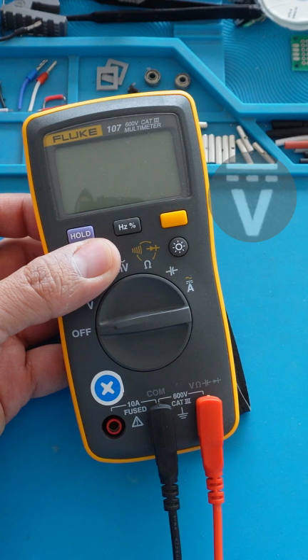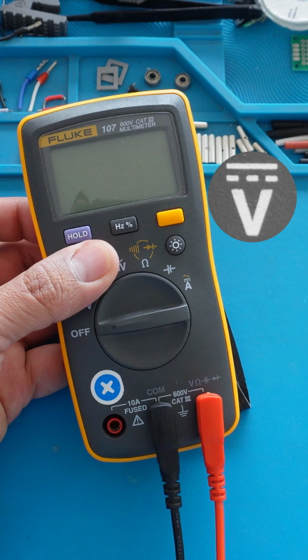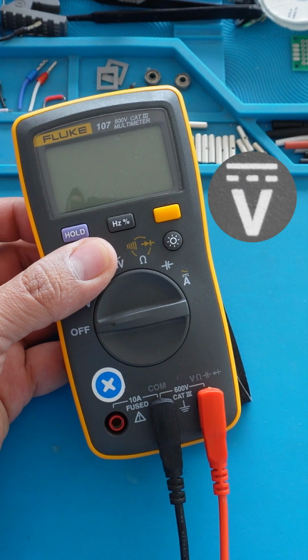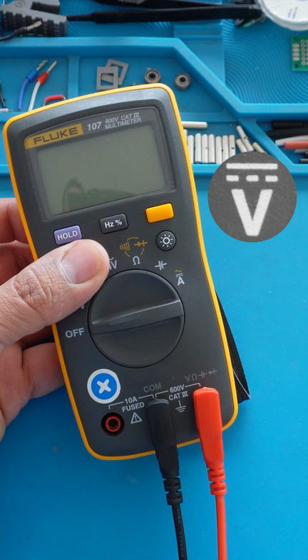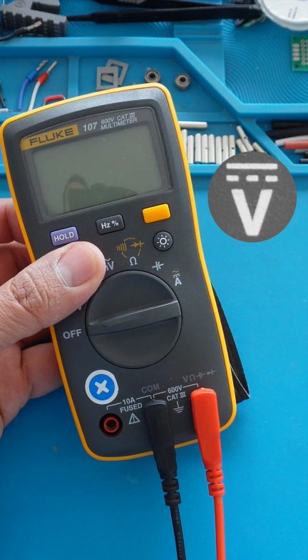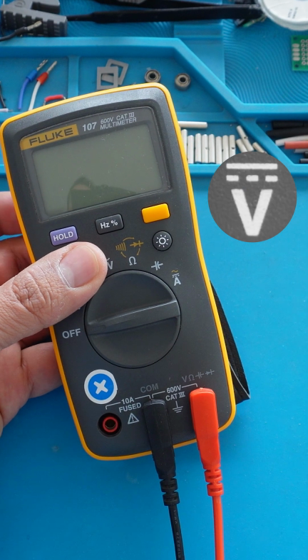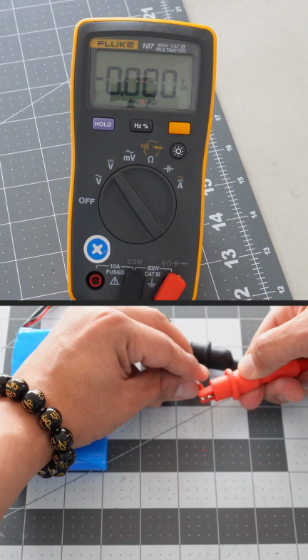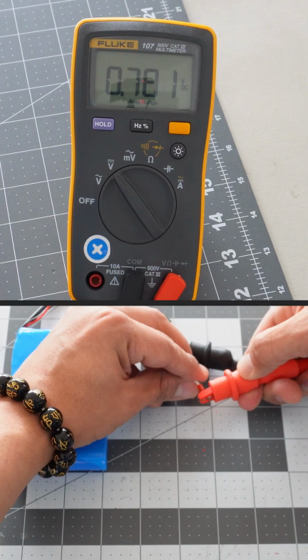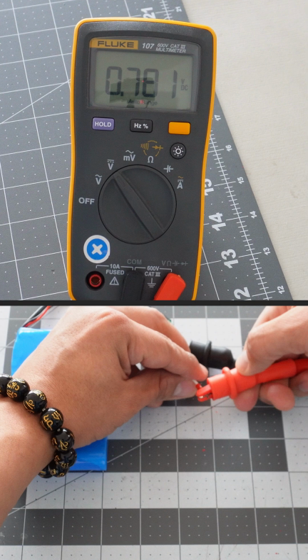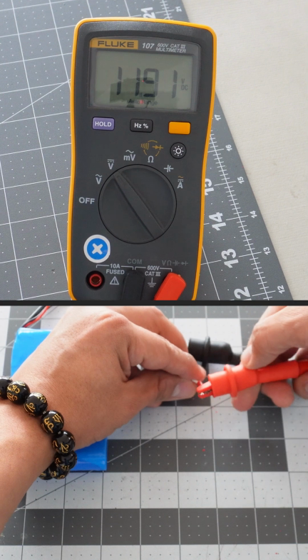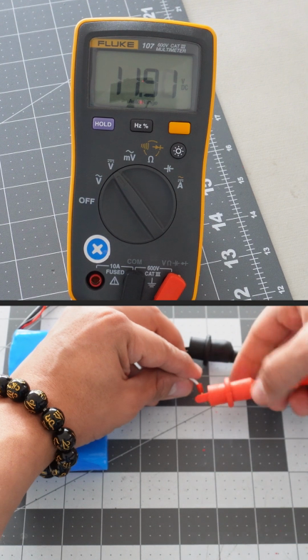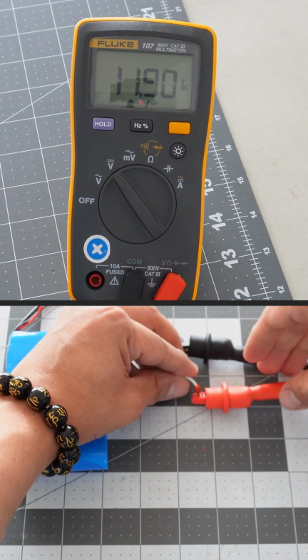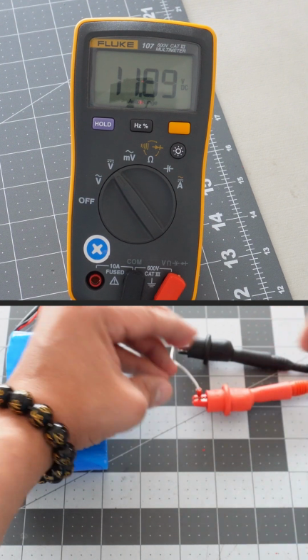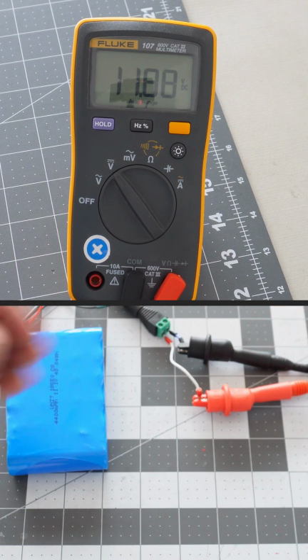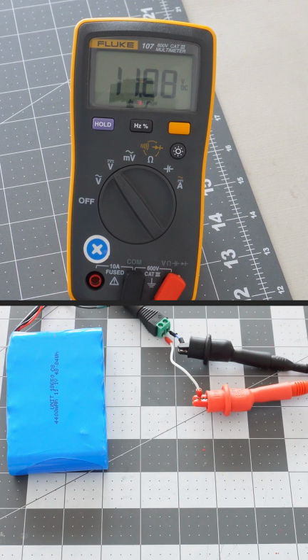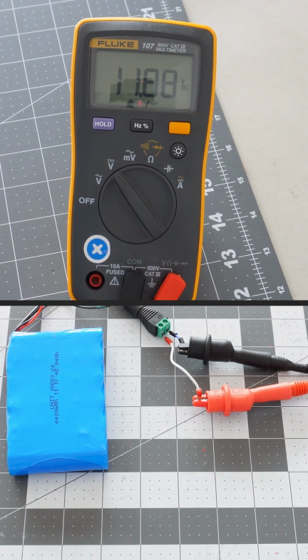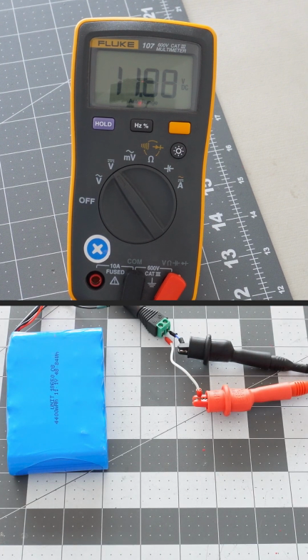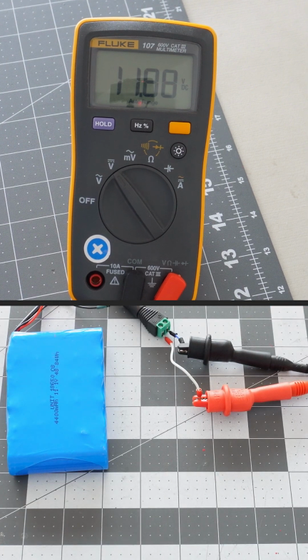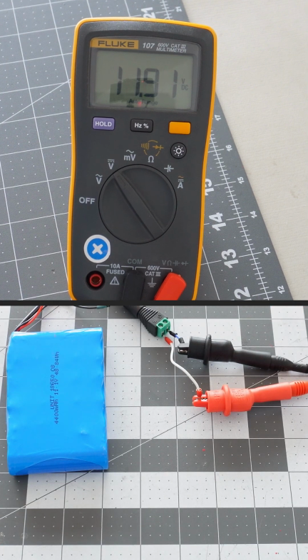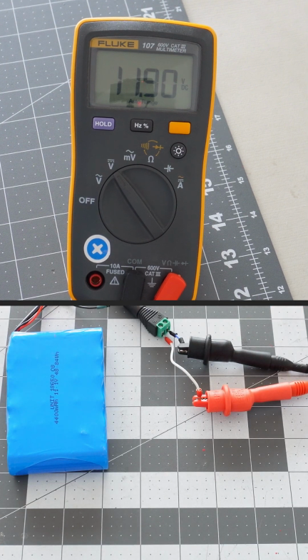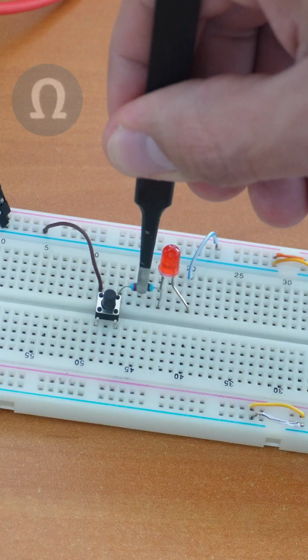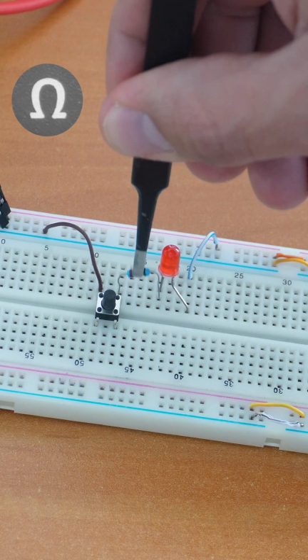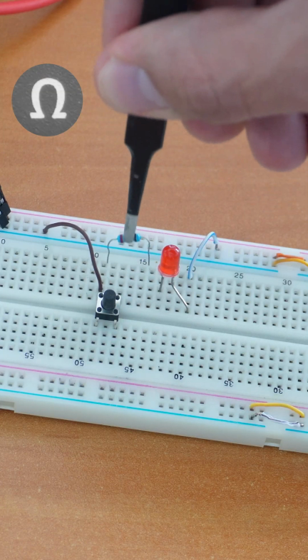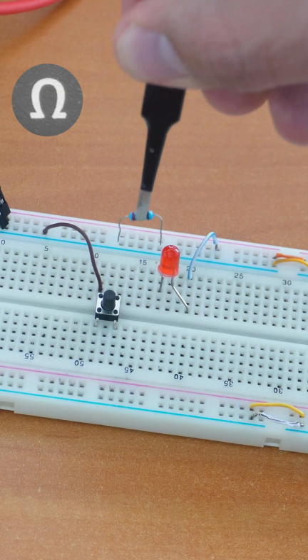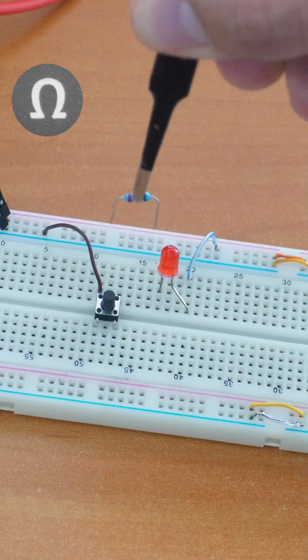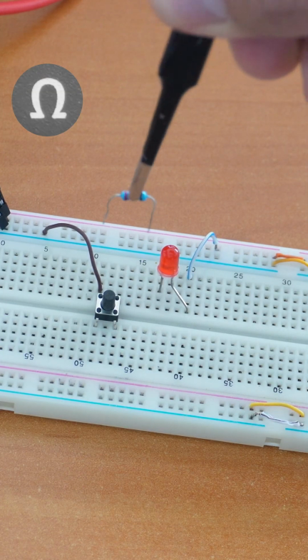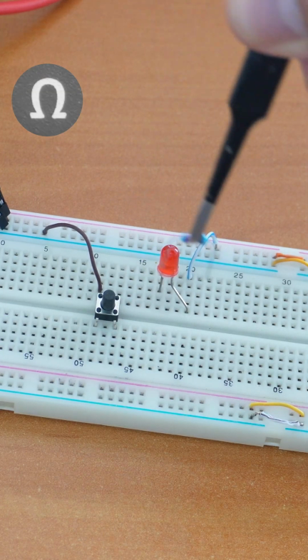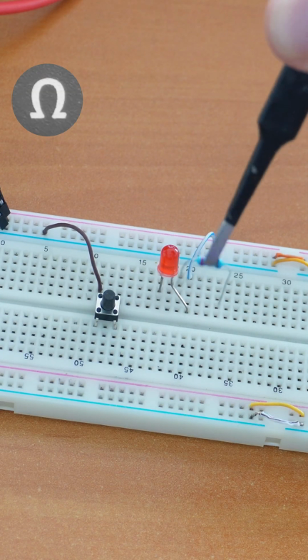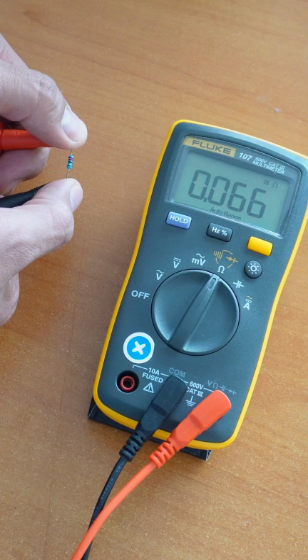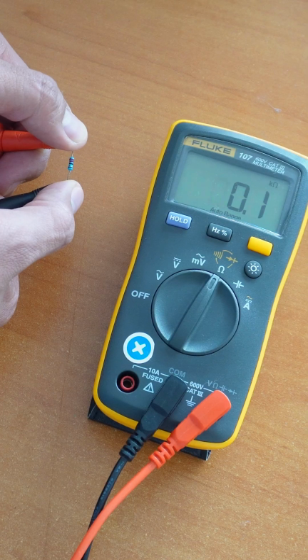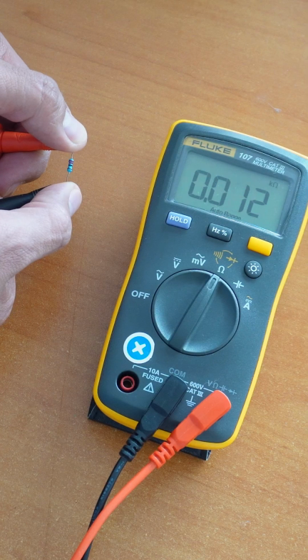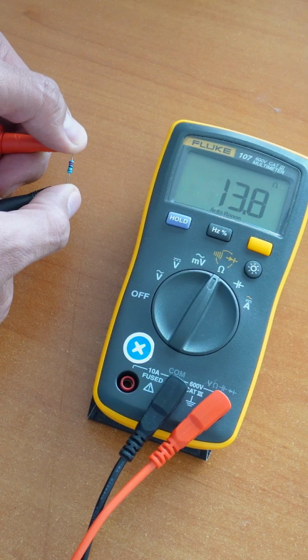With the first port we can measure voltage by connecting to the positive and negative terminals. For resistance, first remove the component from the circuit and then check its value.